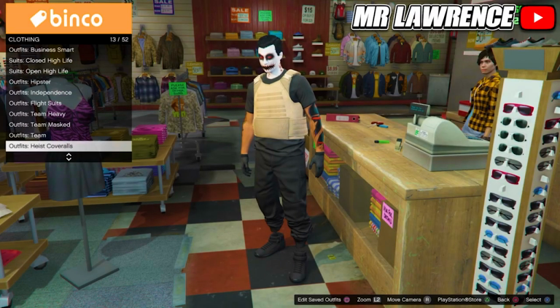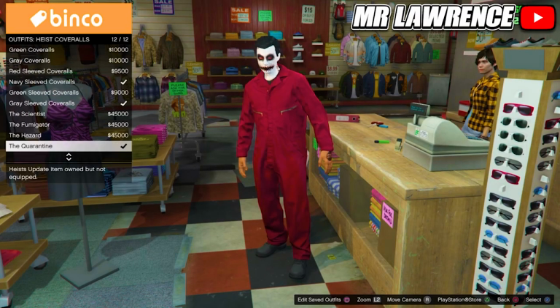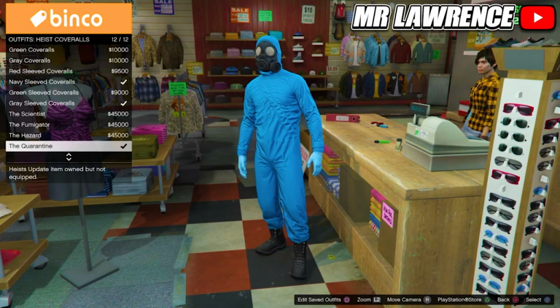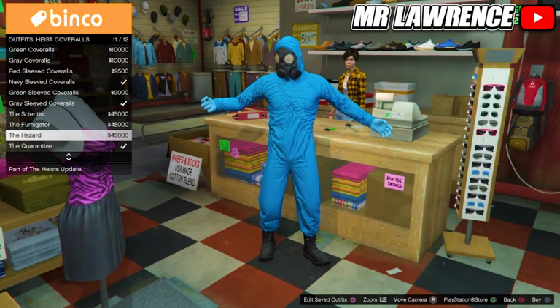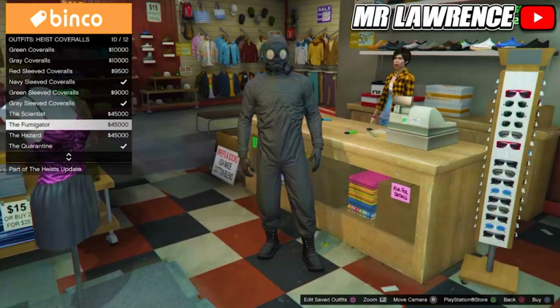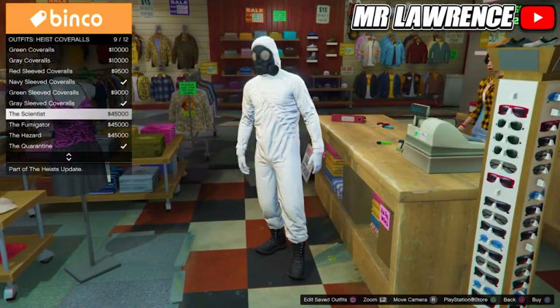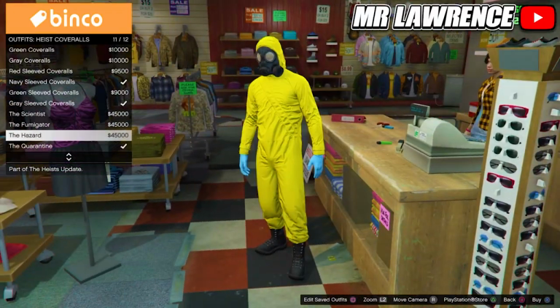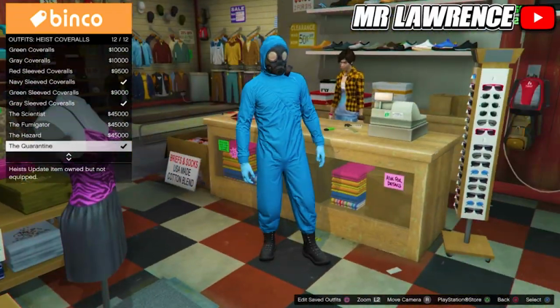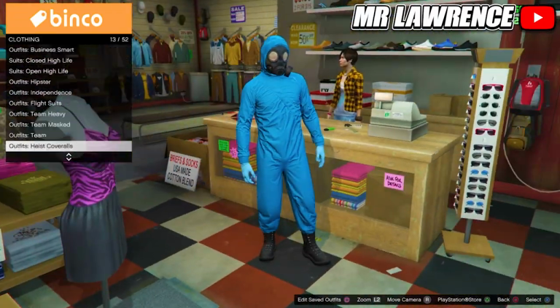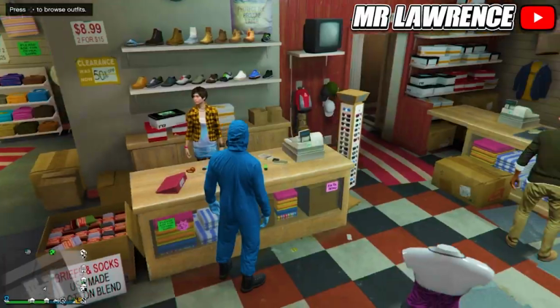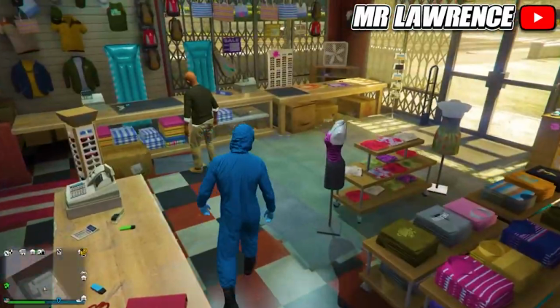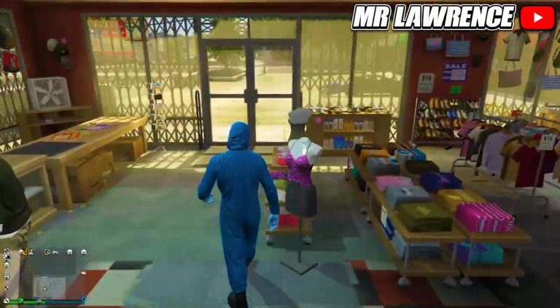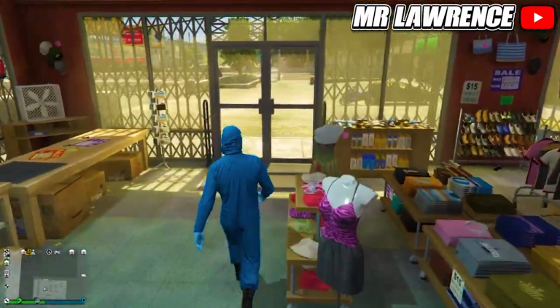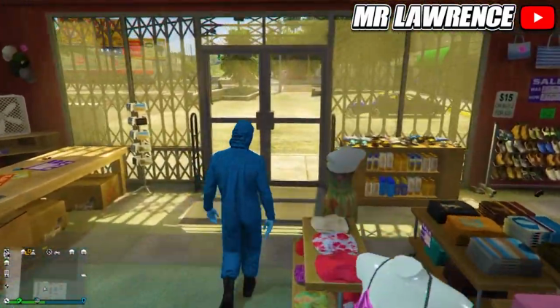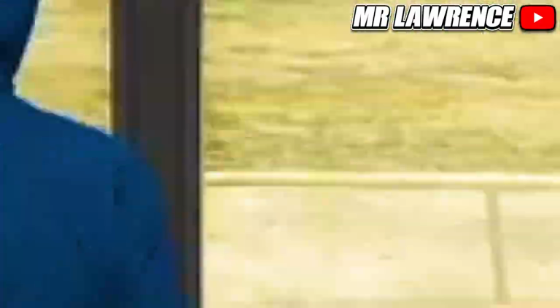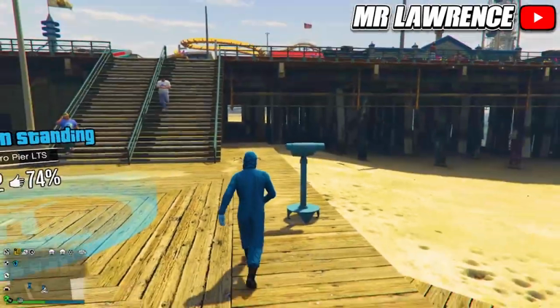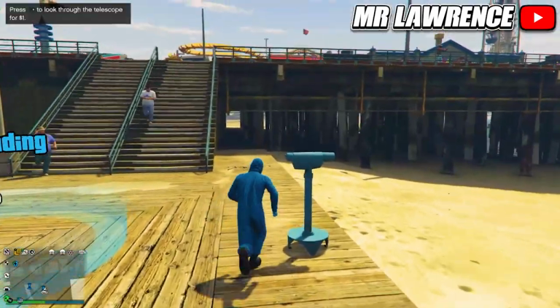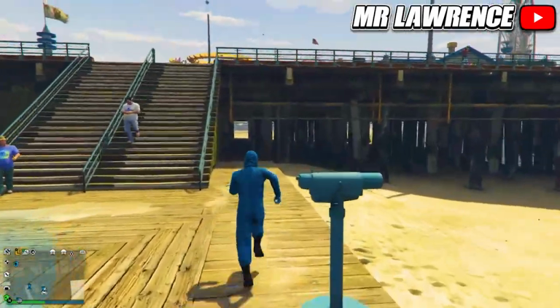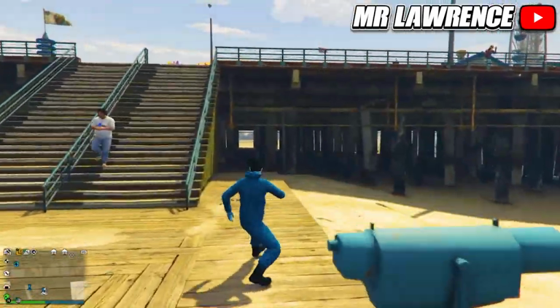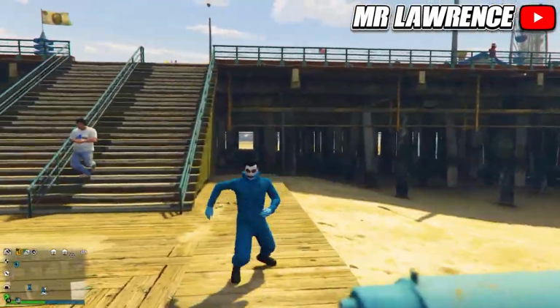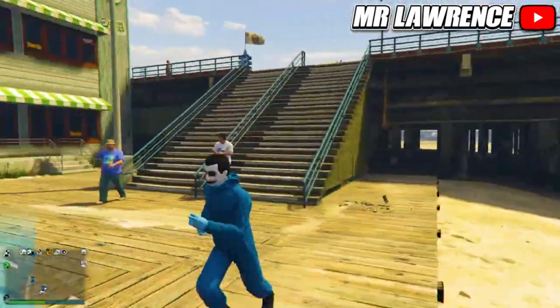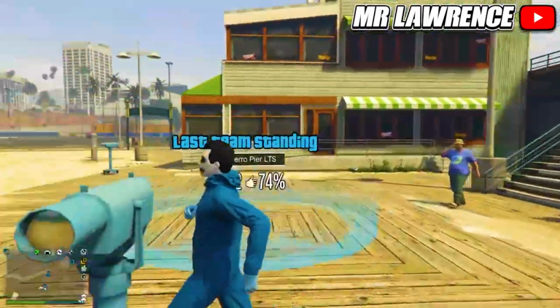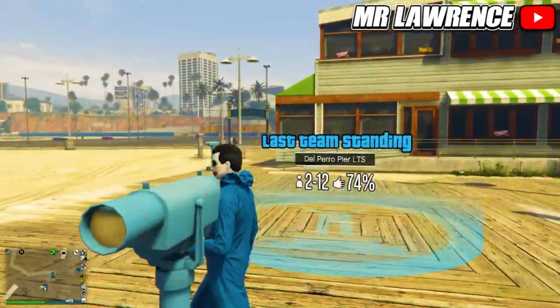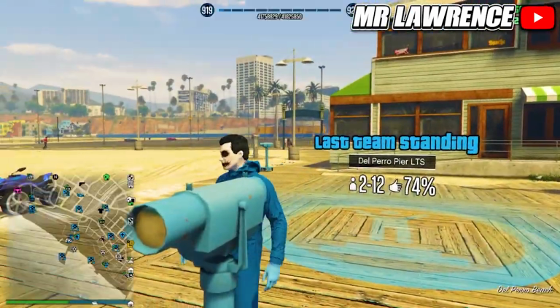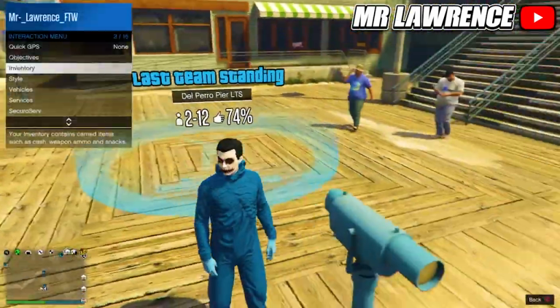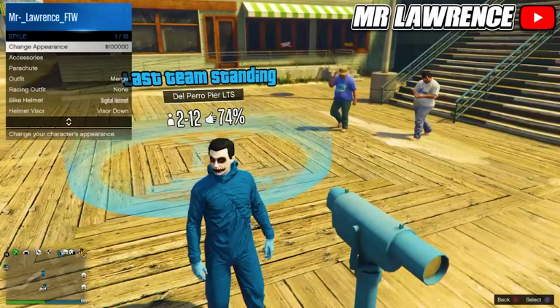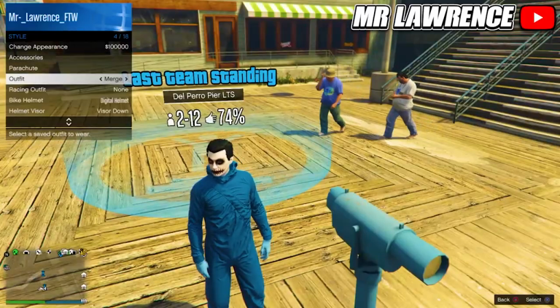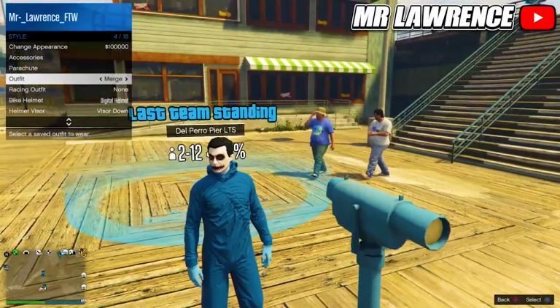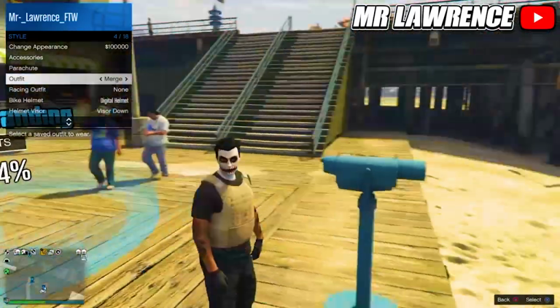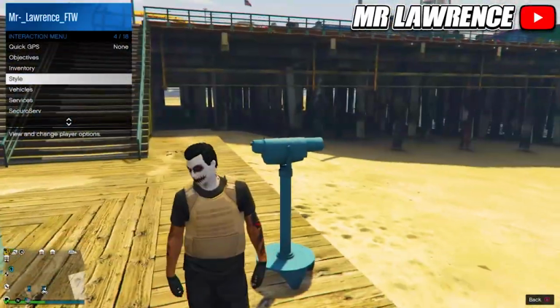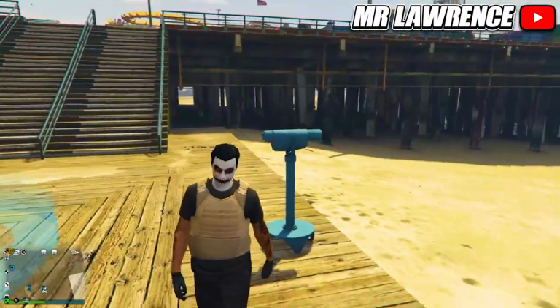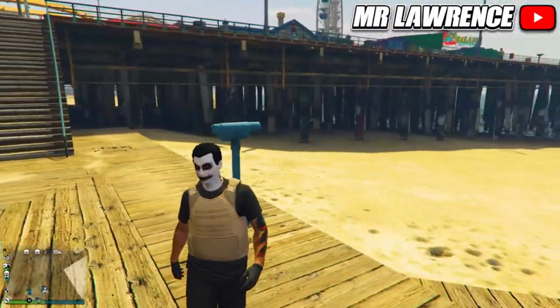Now go to heist coverall outfits and equip one of the last four outfits — one with the gas mask. Then make your way over to the telescope near the pier. Now do the telescope glitch: run at the telescope and spam right on the d-pad.